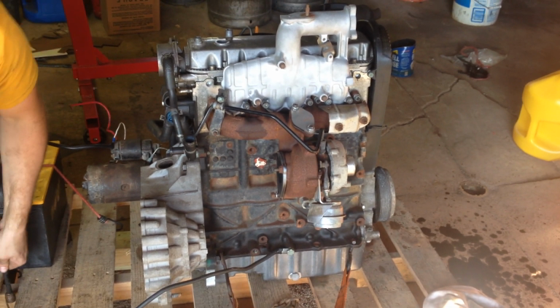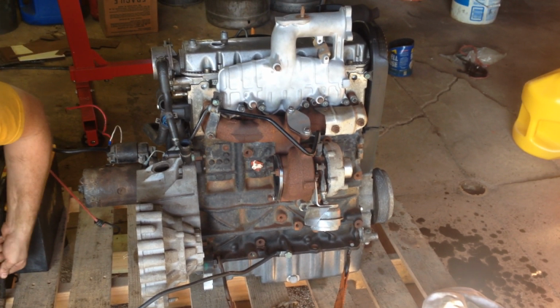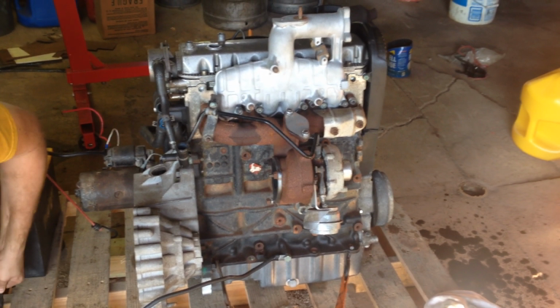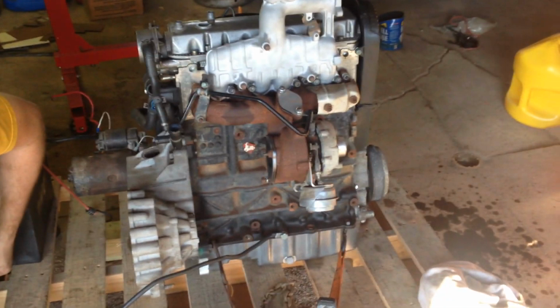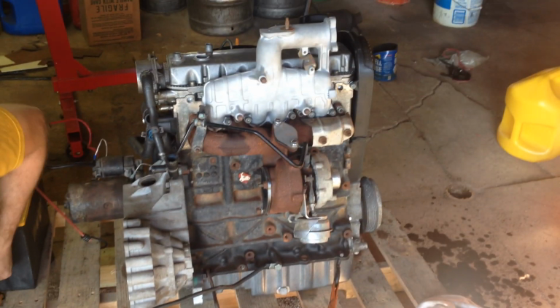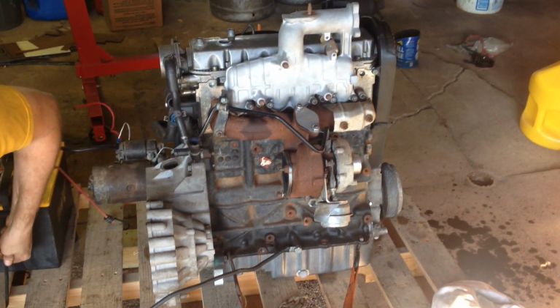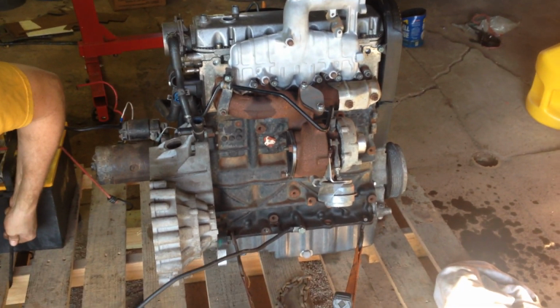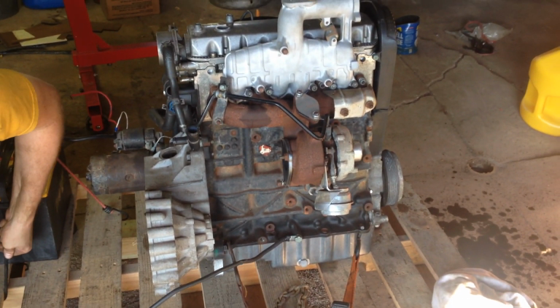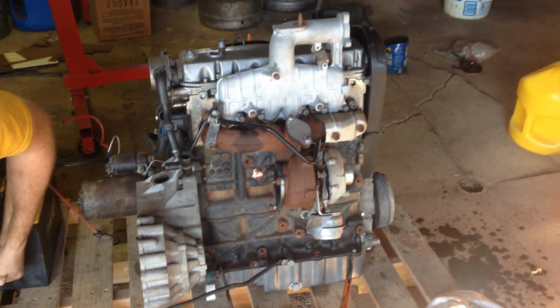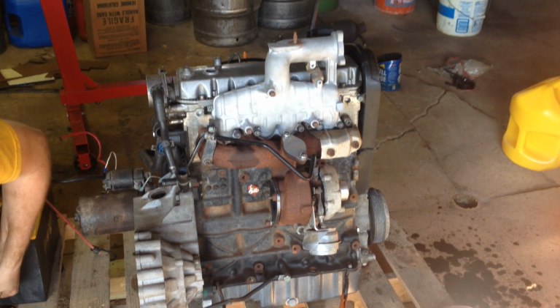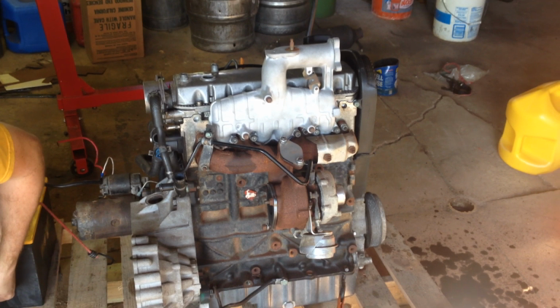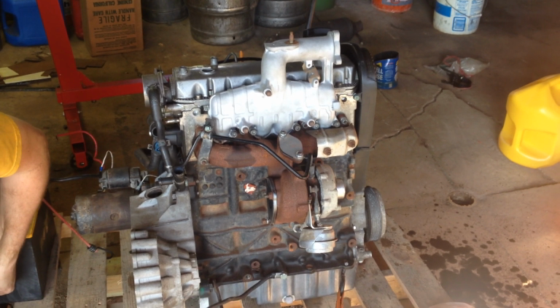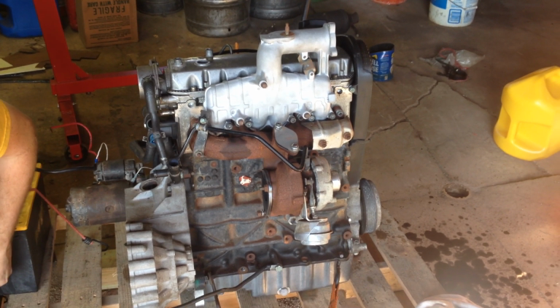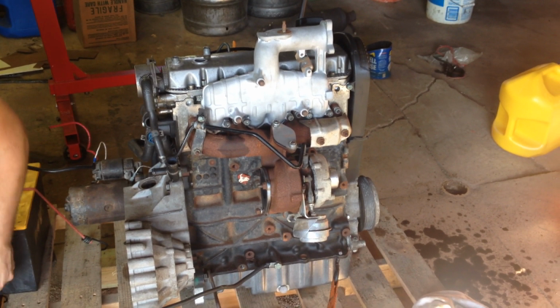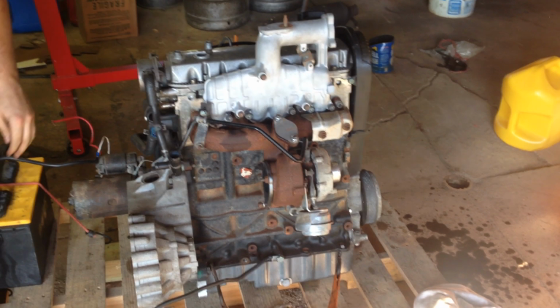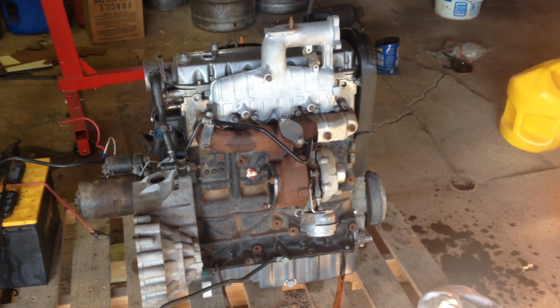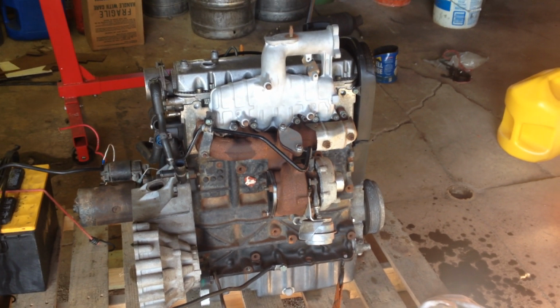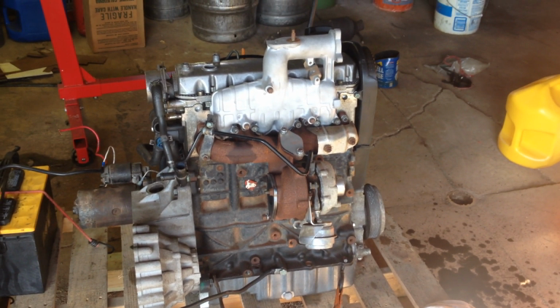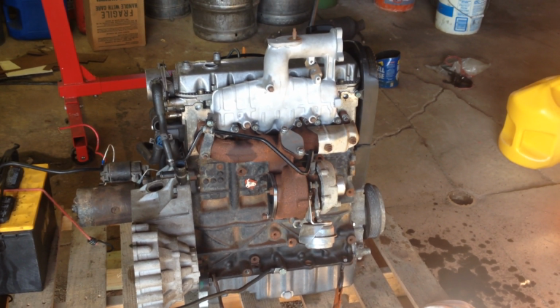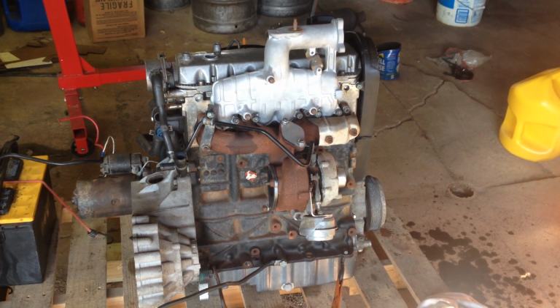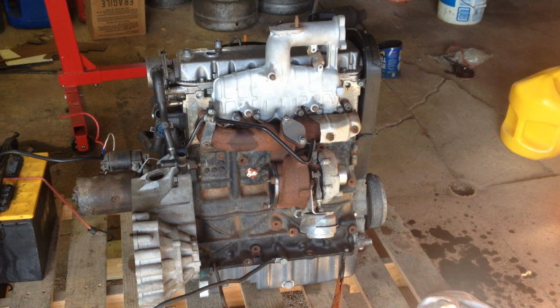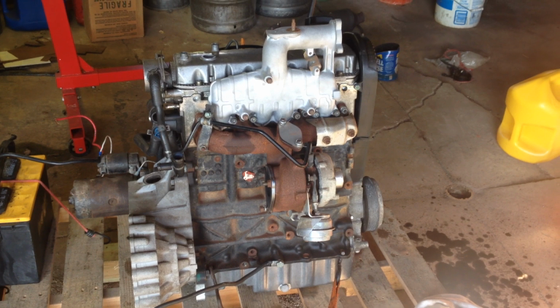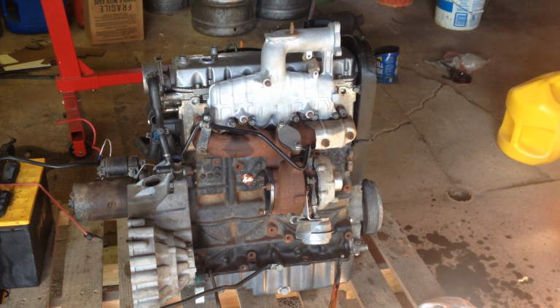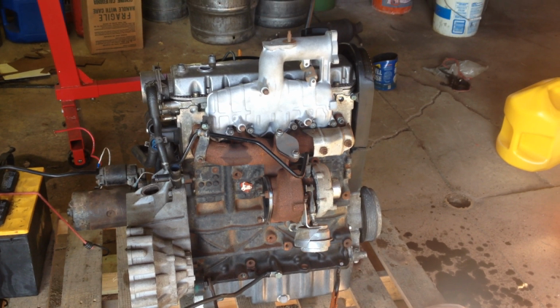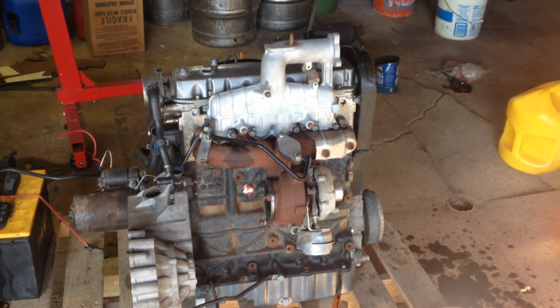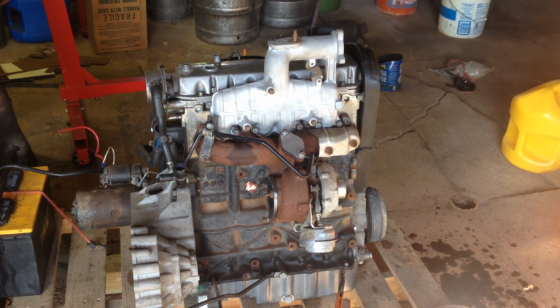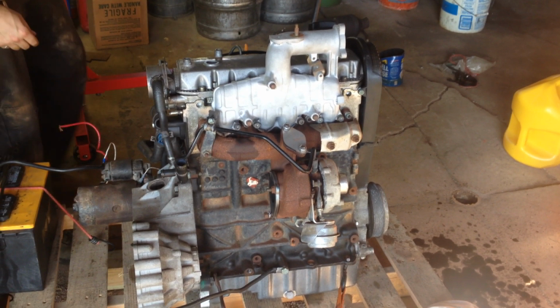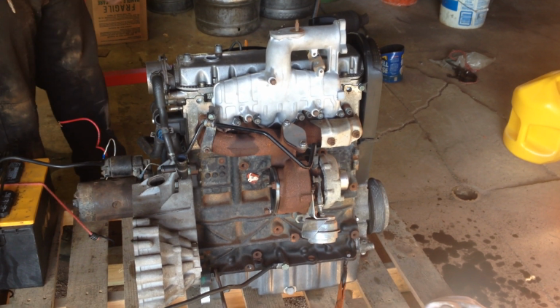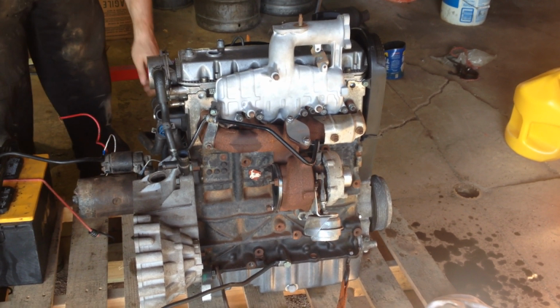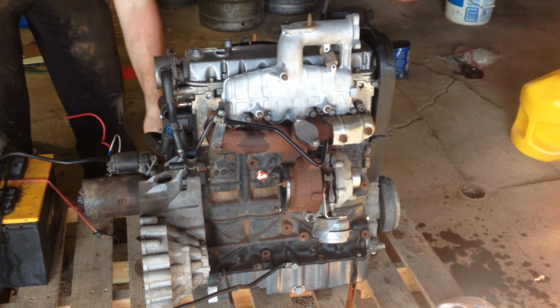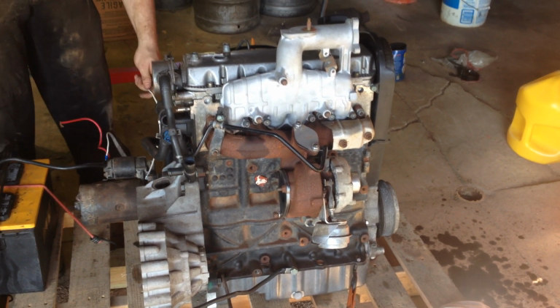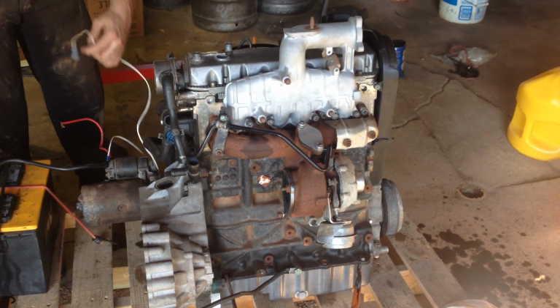Hello YouTube. Here we have a 2000 to 2003 Volkswagen TDI, either came out of a Jetta or a Golf. It's a 1.9 liter.